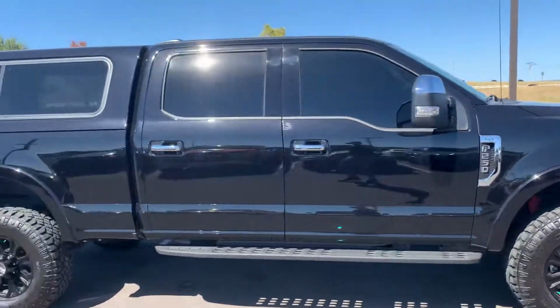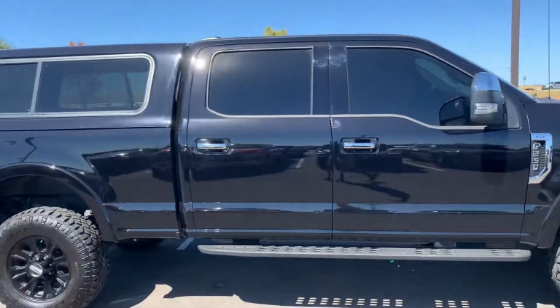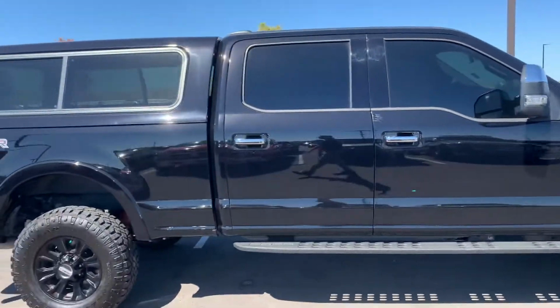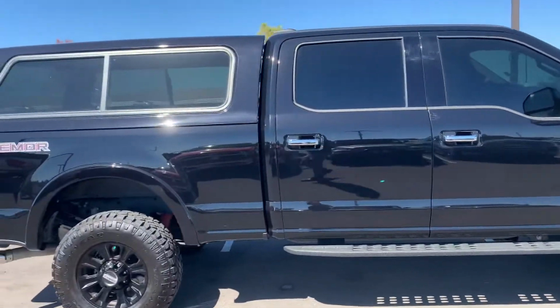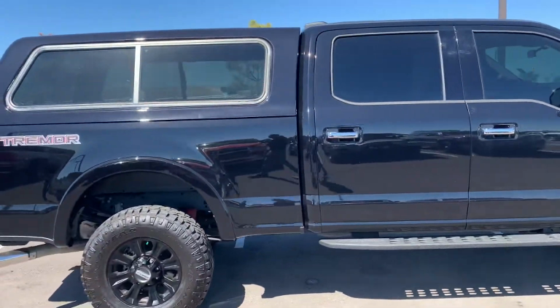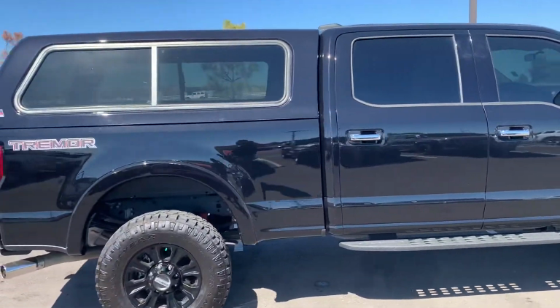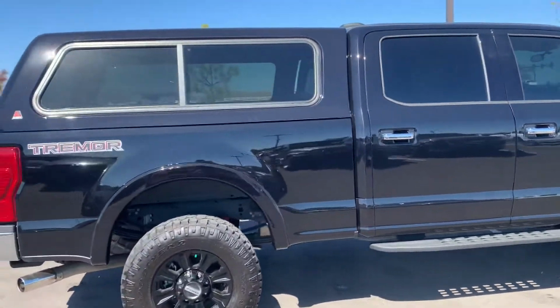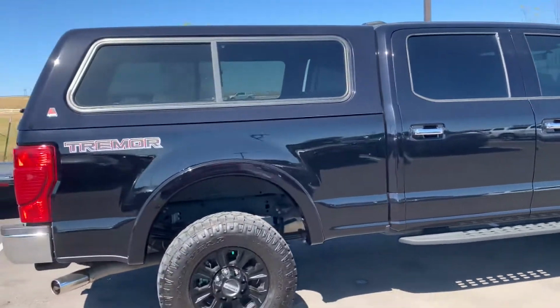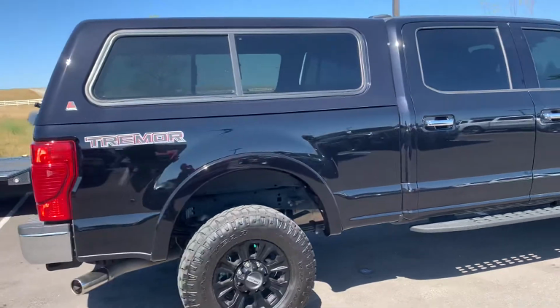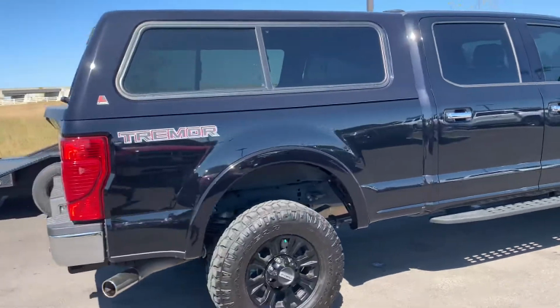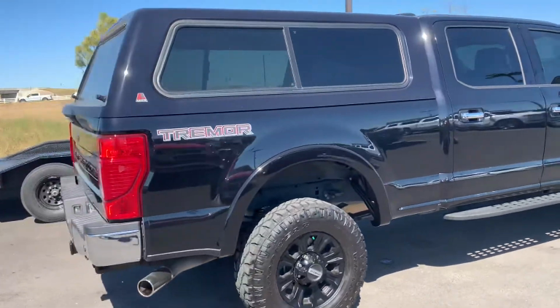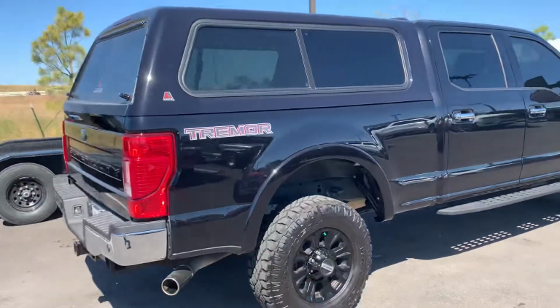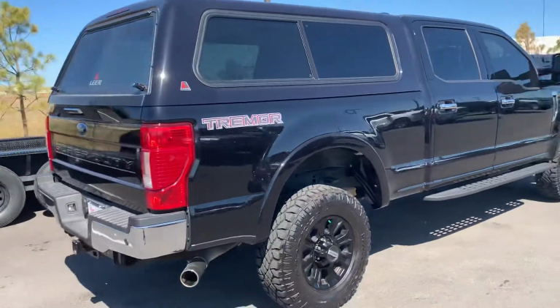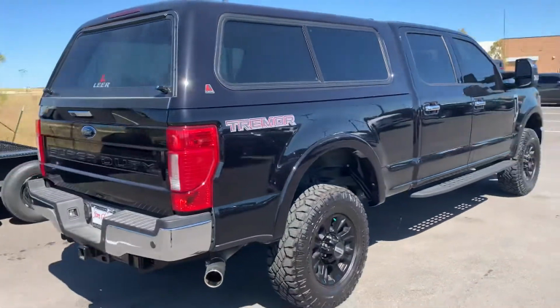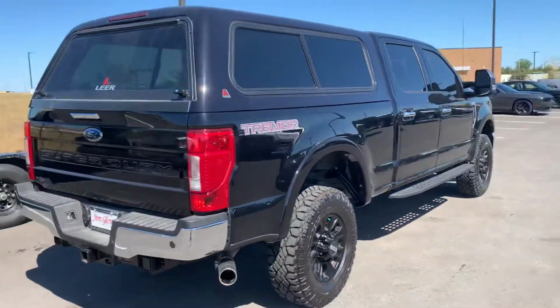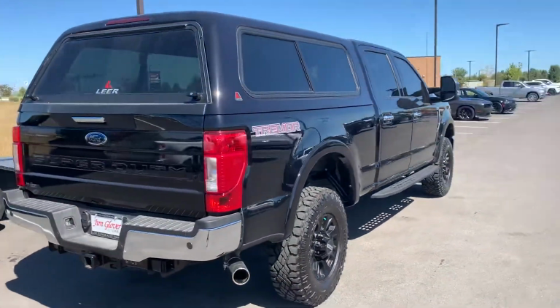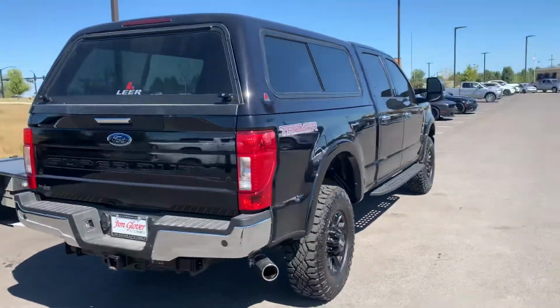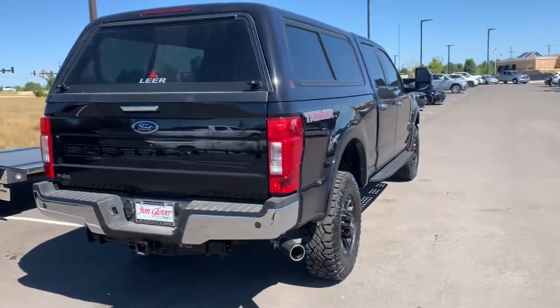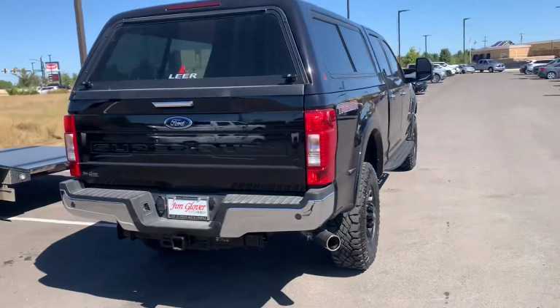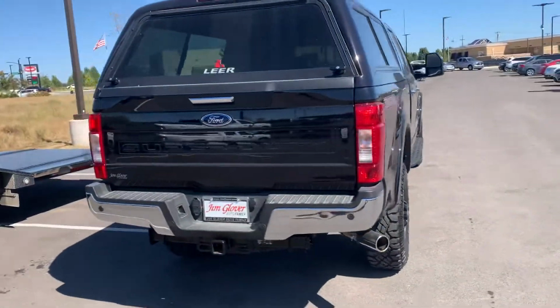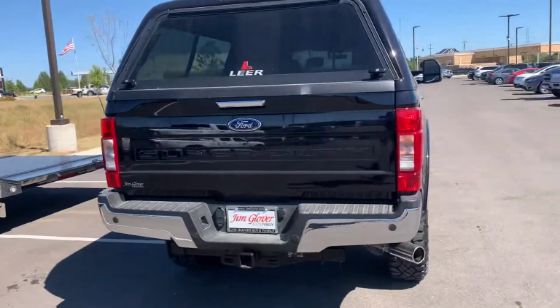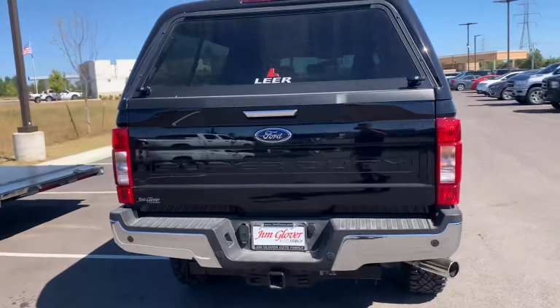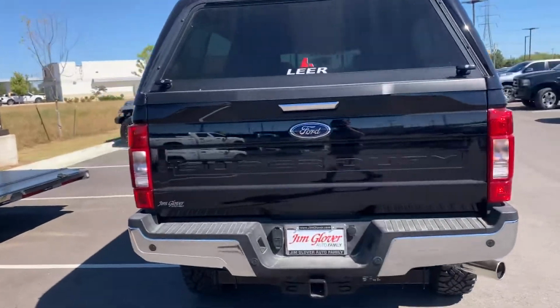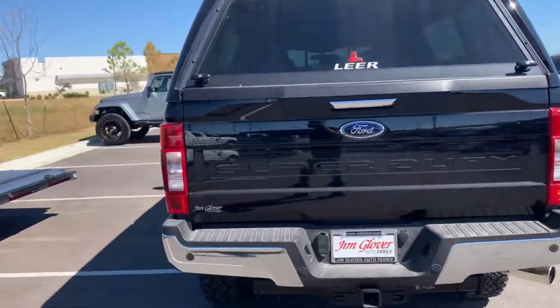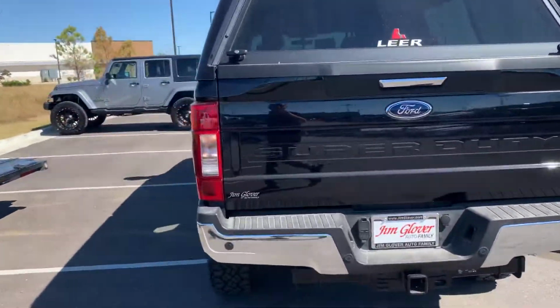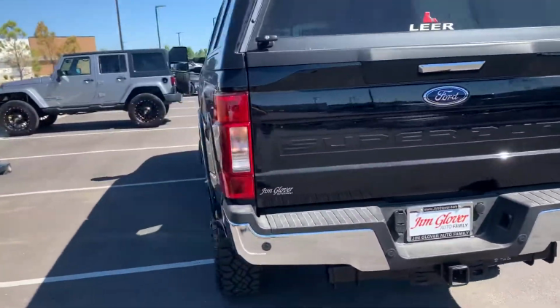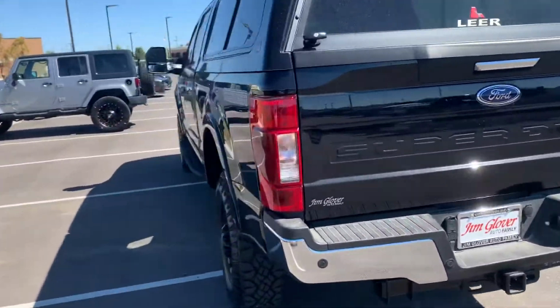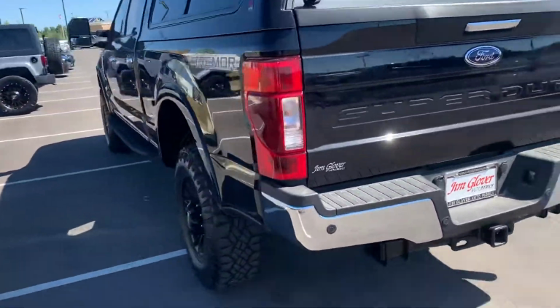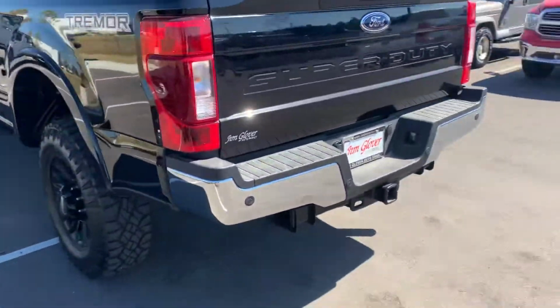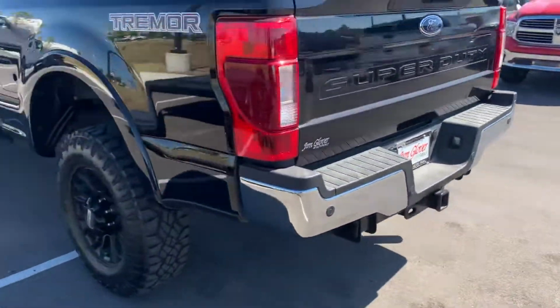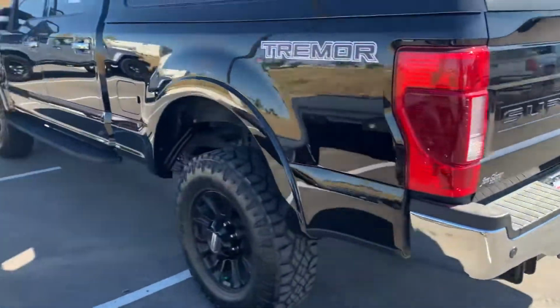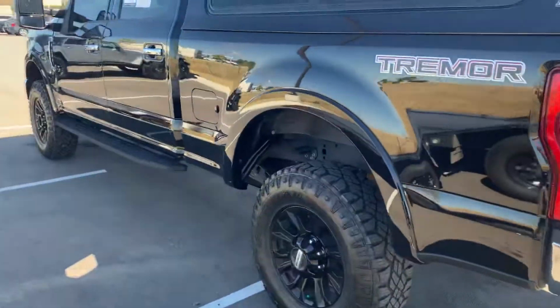It's a beautiful truck — pretty much brand new in the box. Nothing I could see on it; everything looks really great on it. Got your tow package and everything like that.